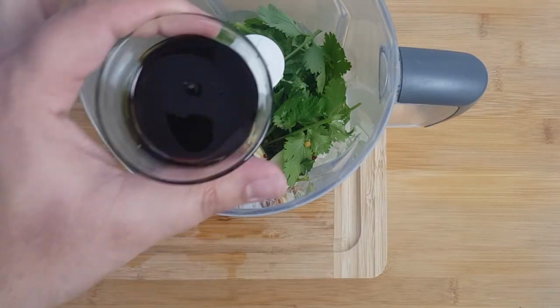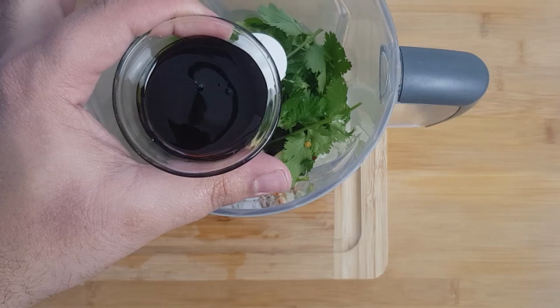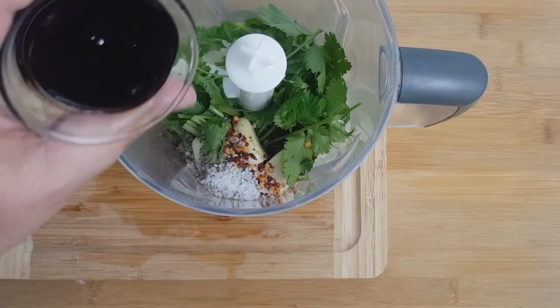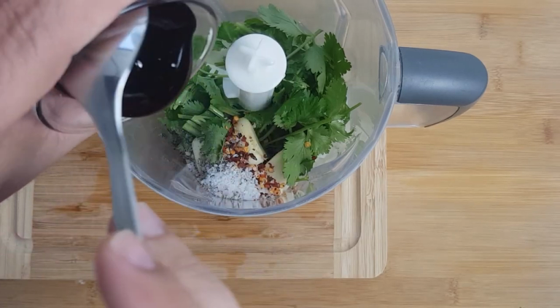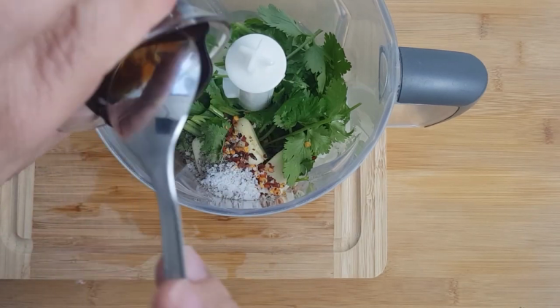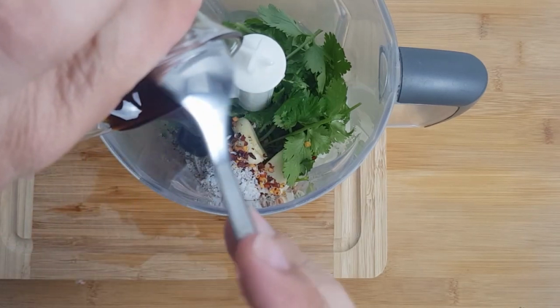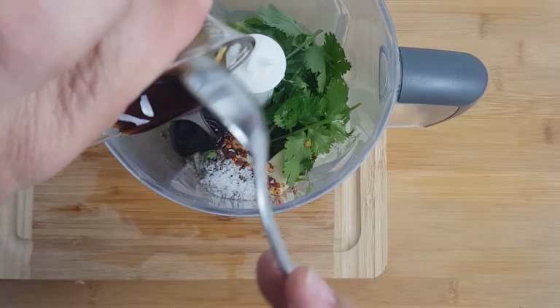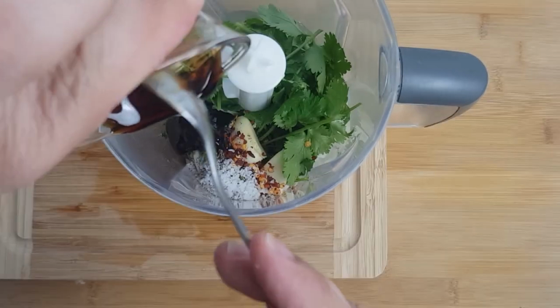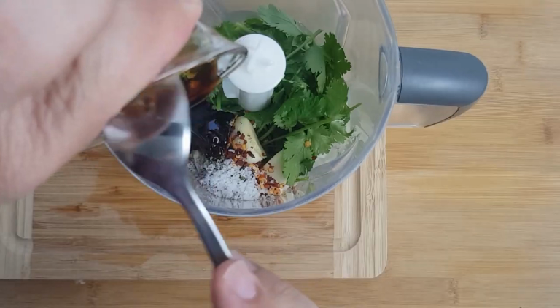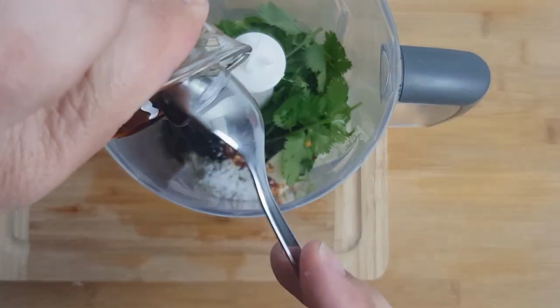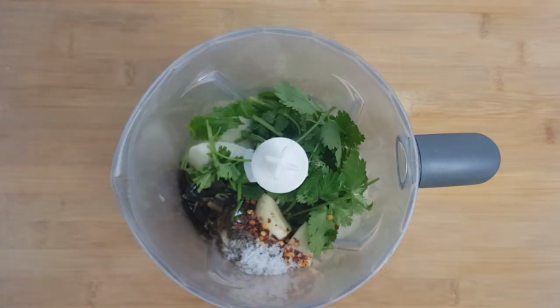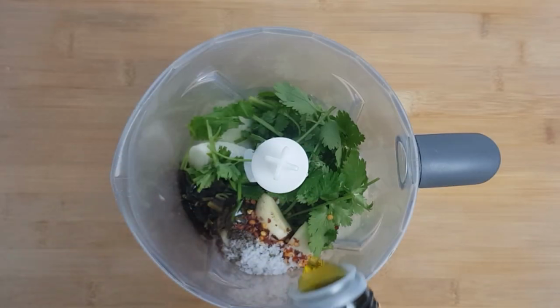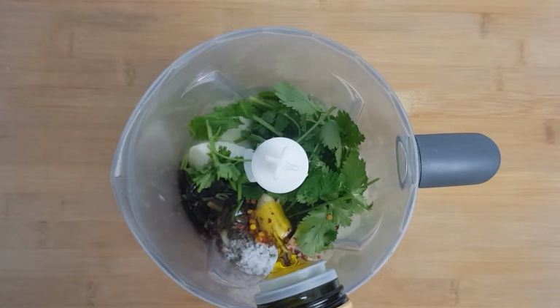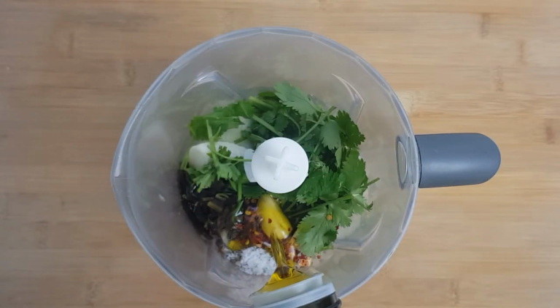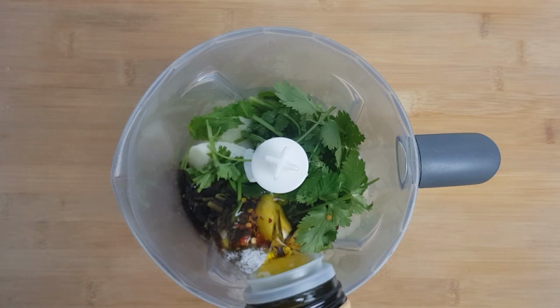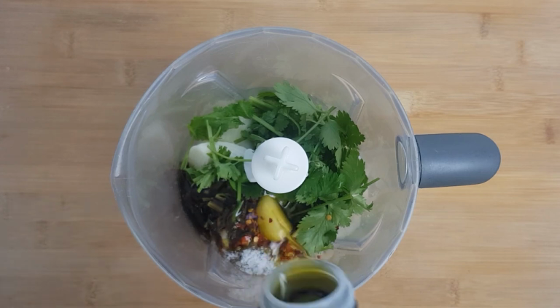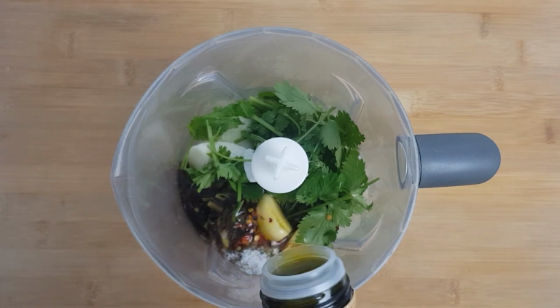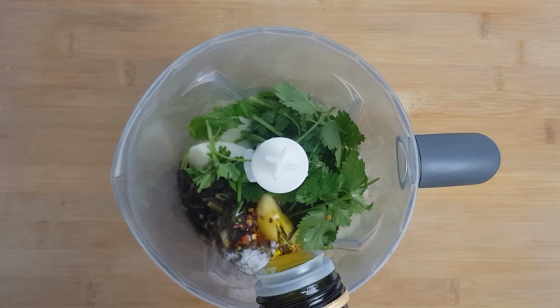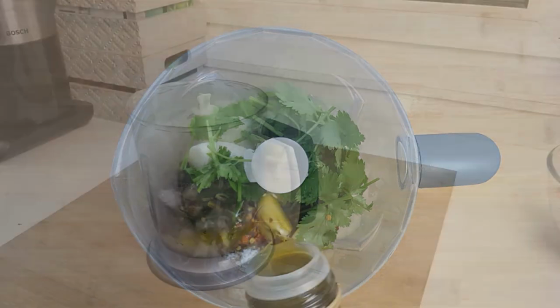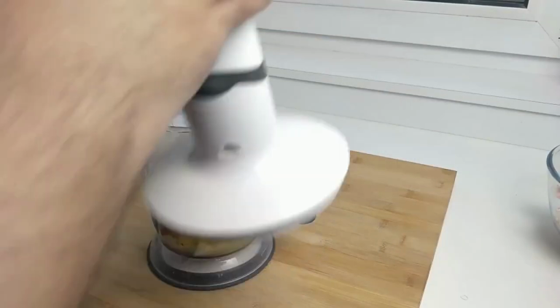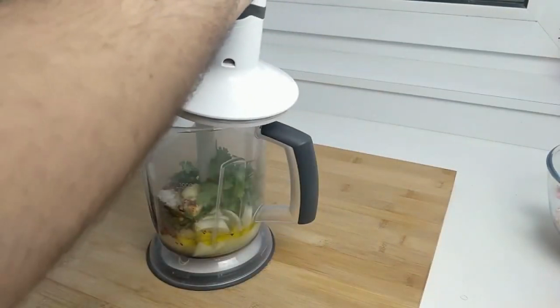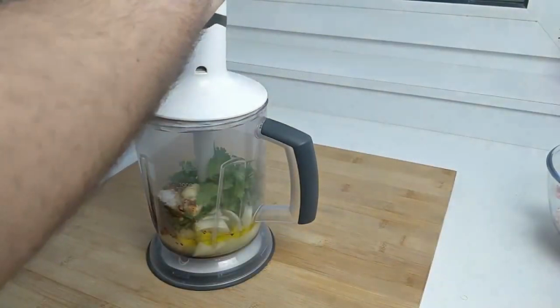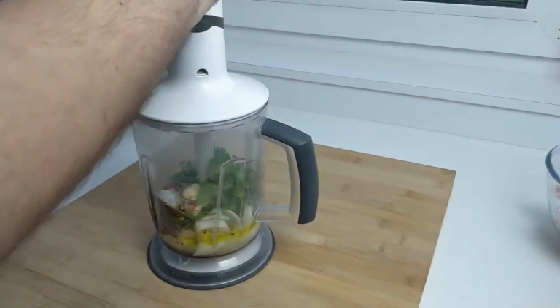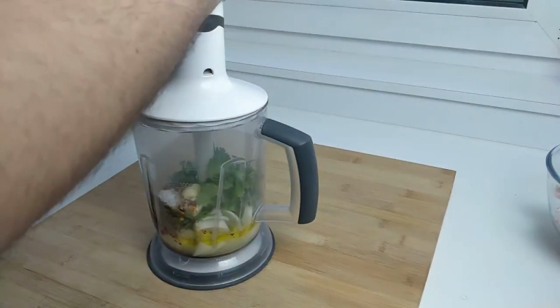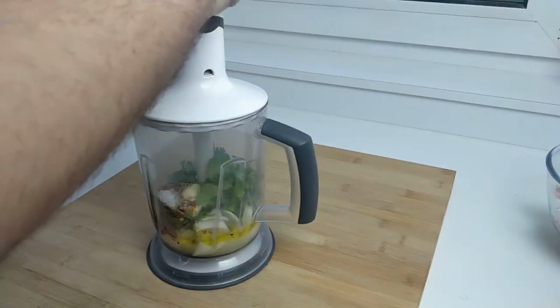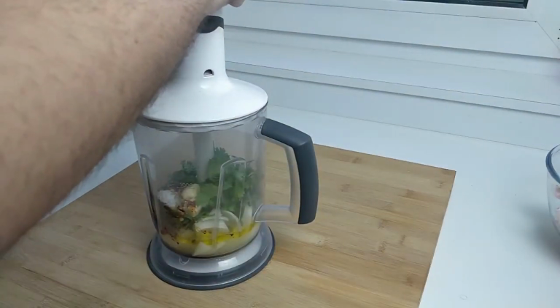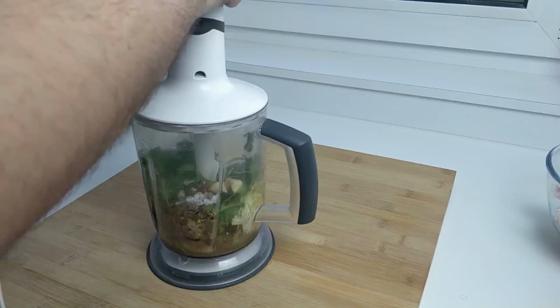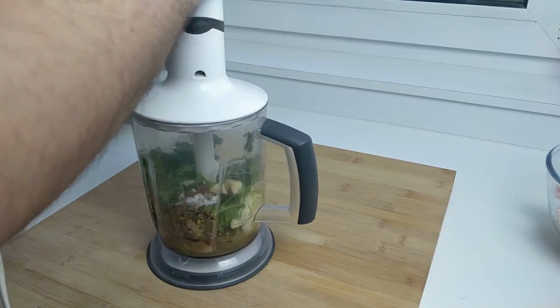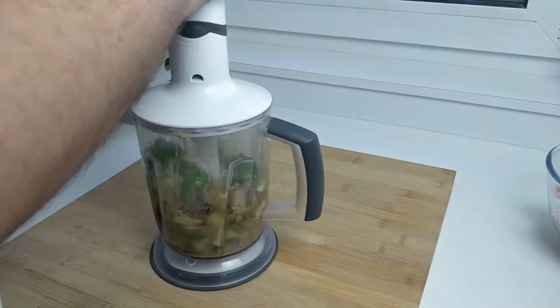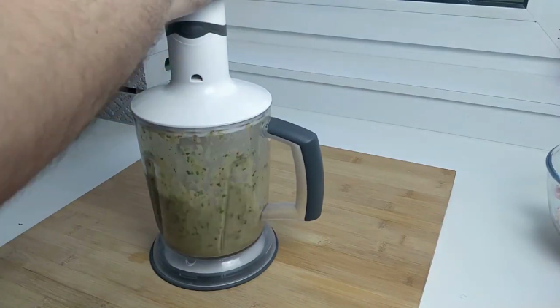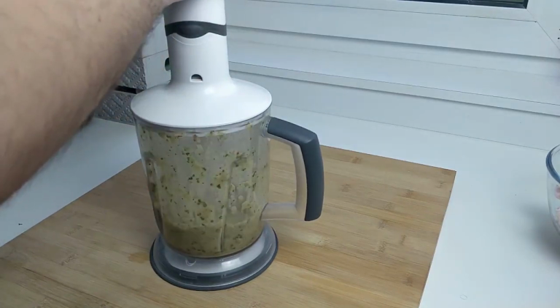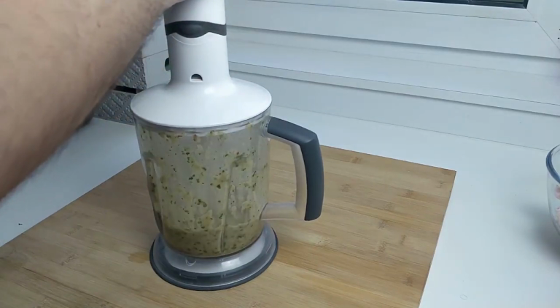Next we'll add the star of the show: the pomegranate molasses, which will add some sweetness and deep flavor. Follow that with some olive oil. Now blend it all together nice and fine — you should be left with a semi-liquid marinade.